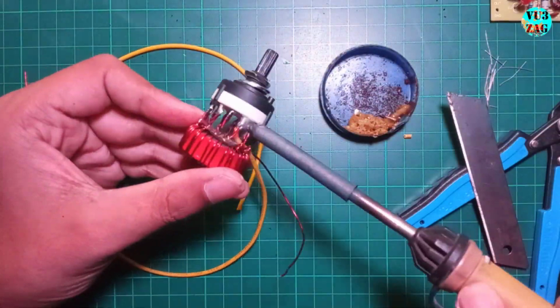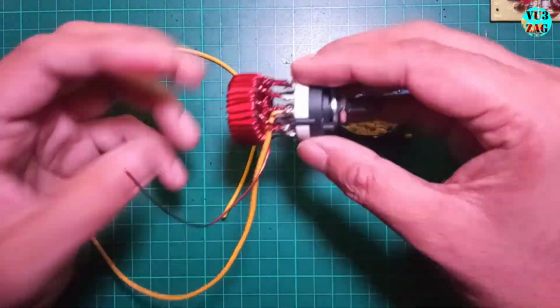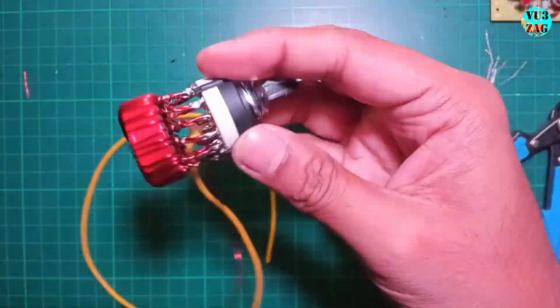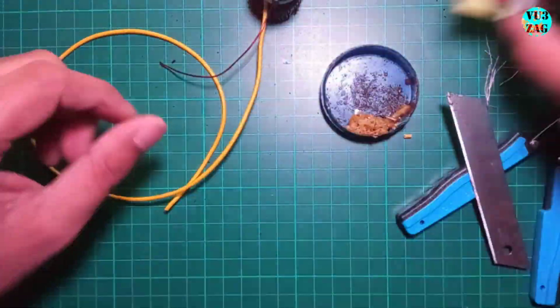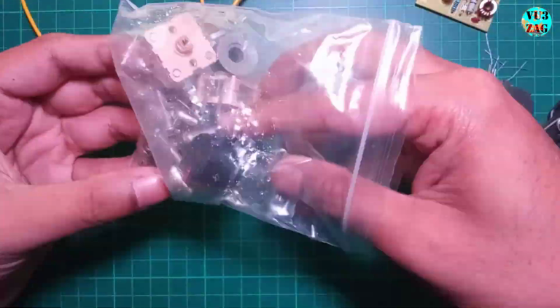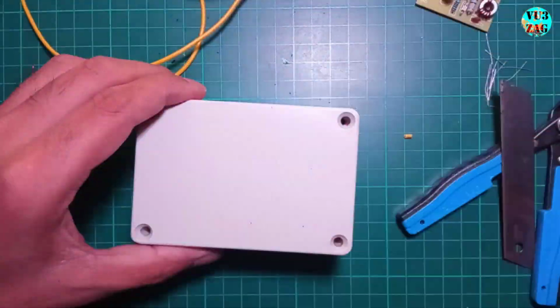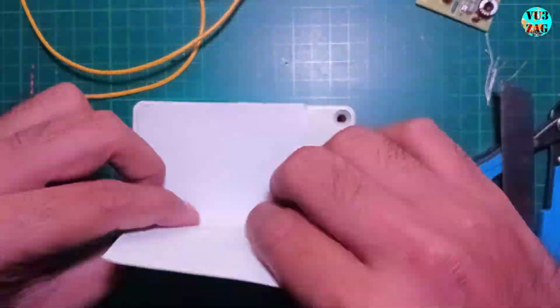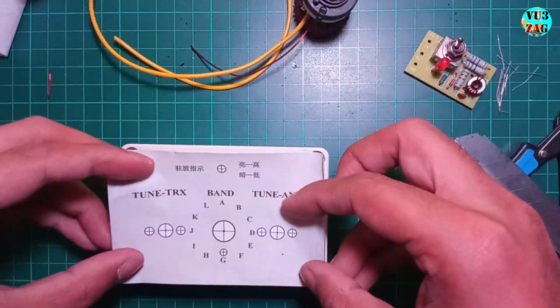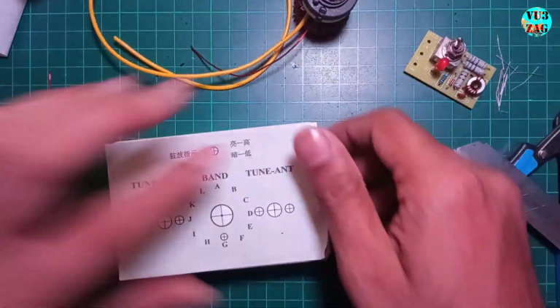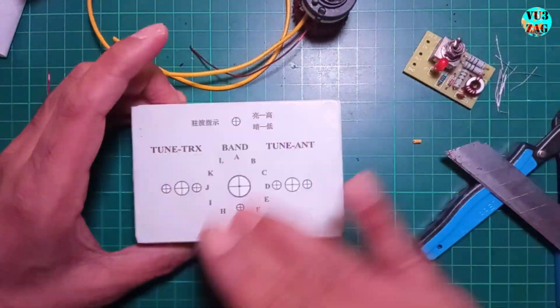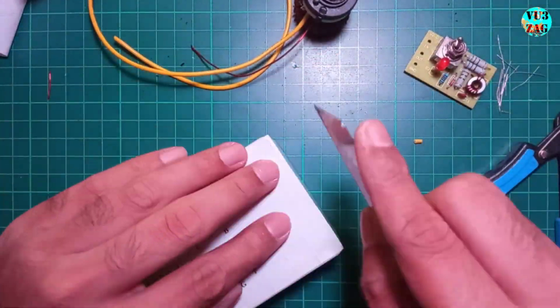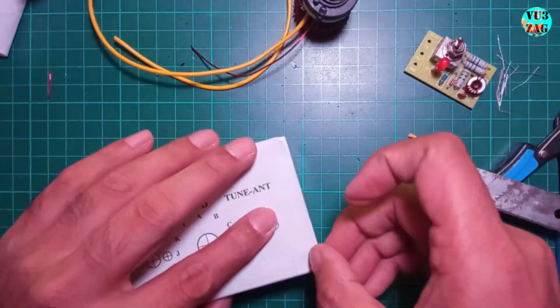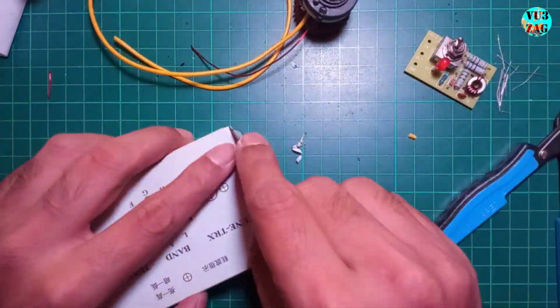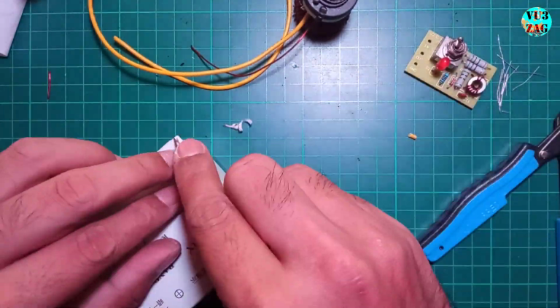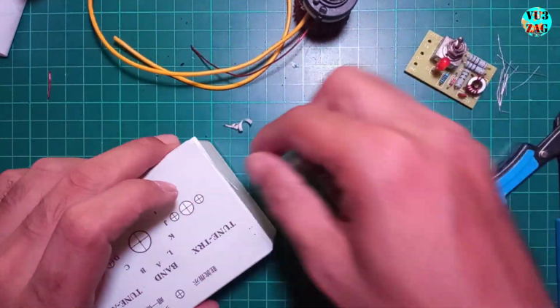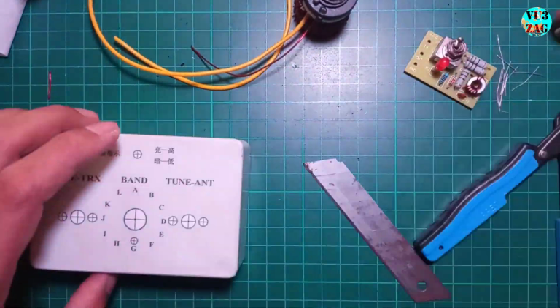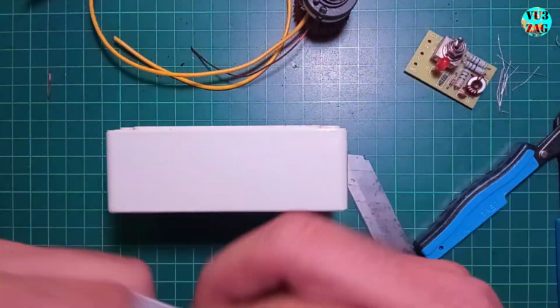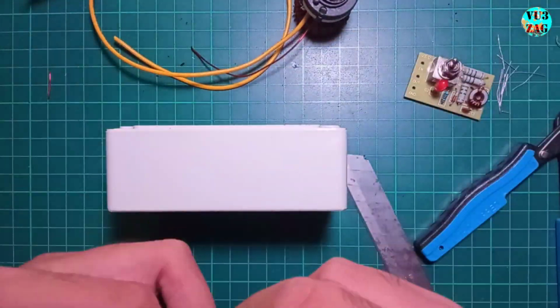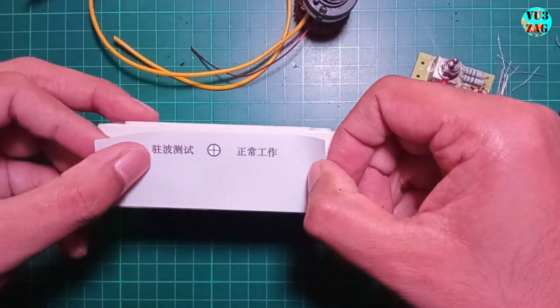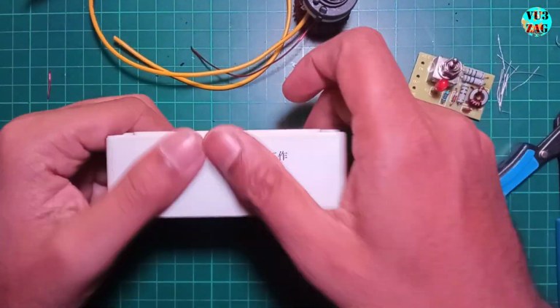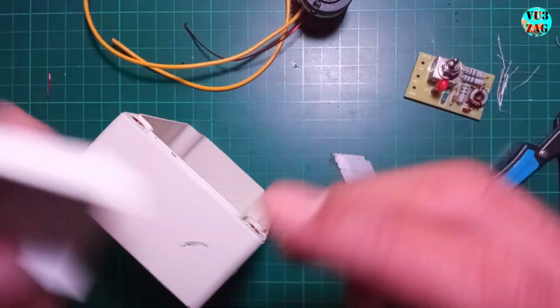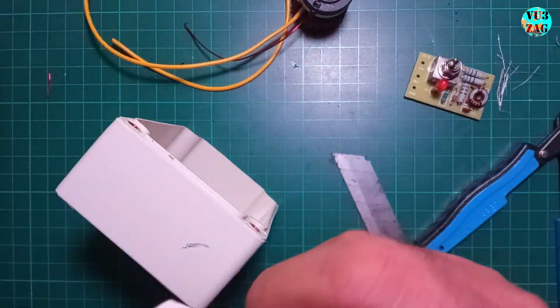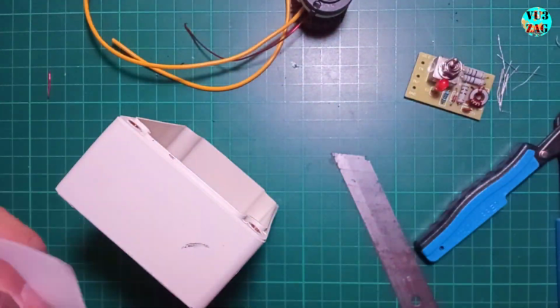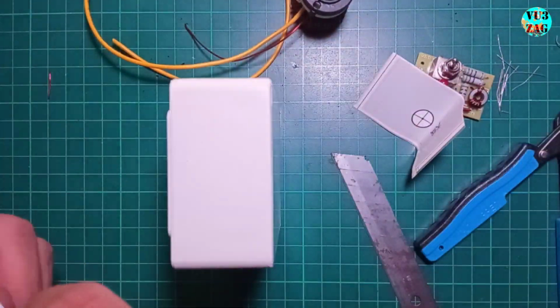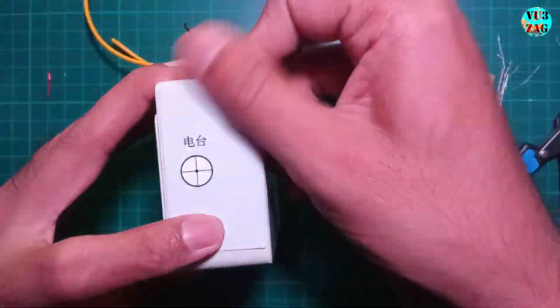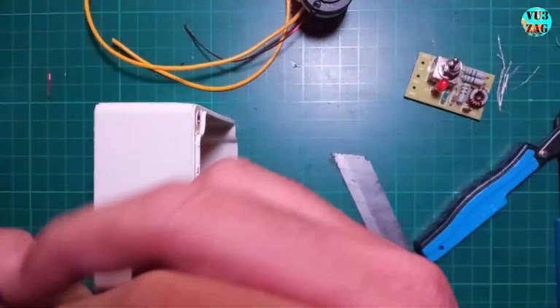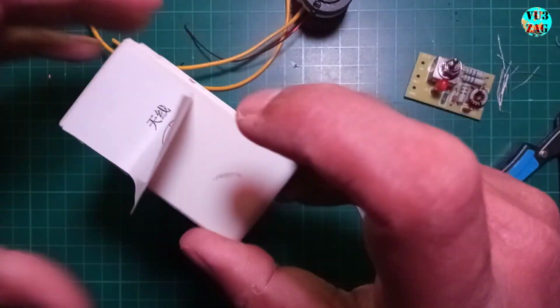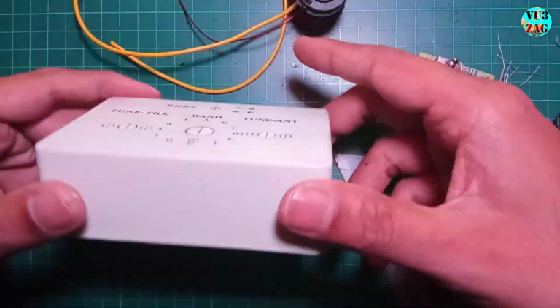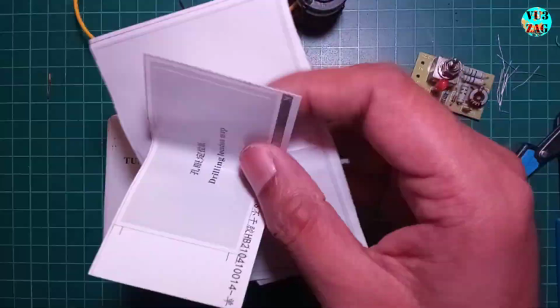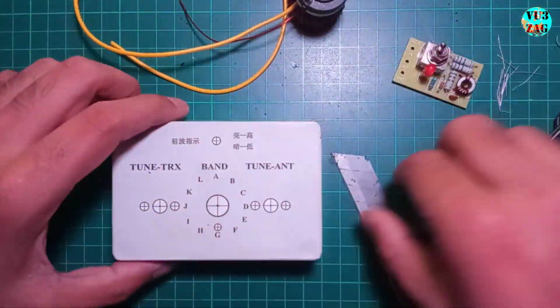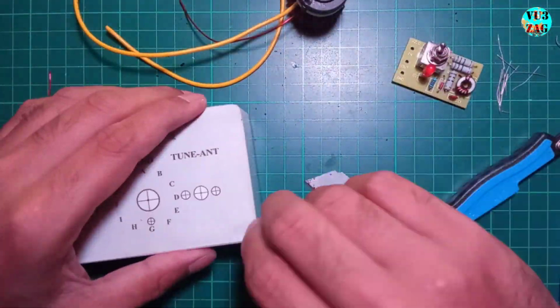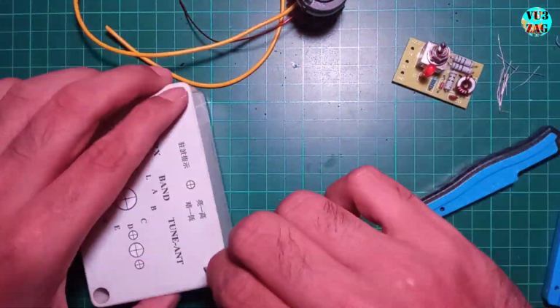Next we'll drill holes on the provided box. Stick the hole plan stickers on the box and drill according to the markings. This step can be messy so I took some time to clean up afterward.